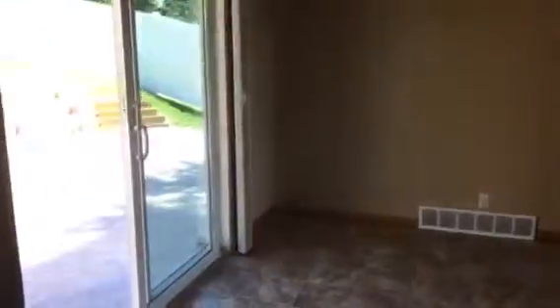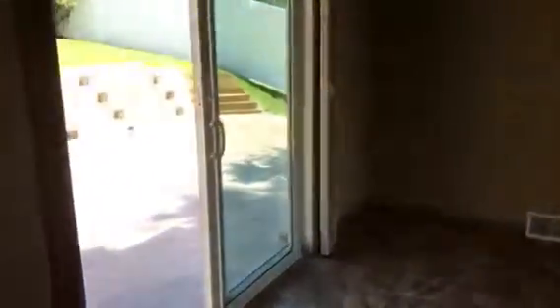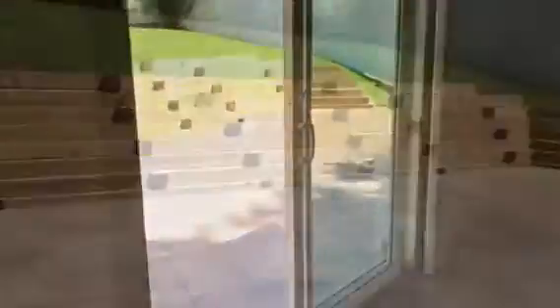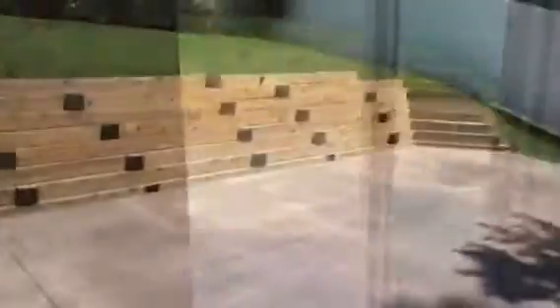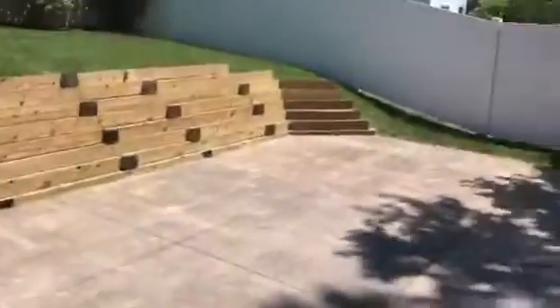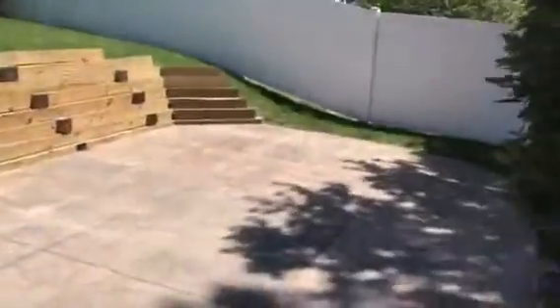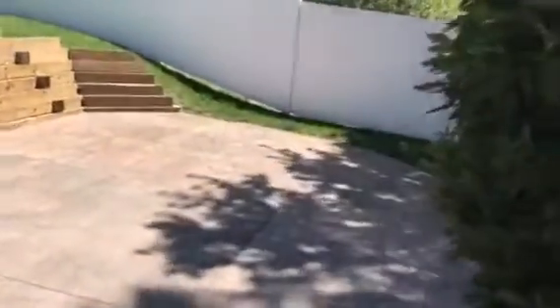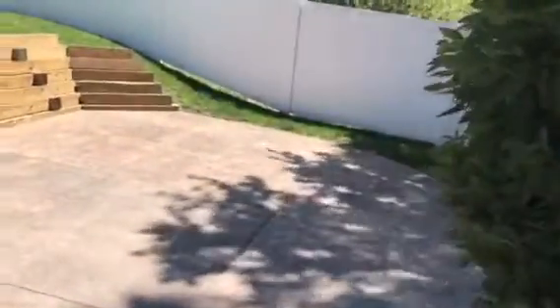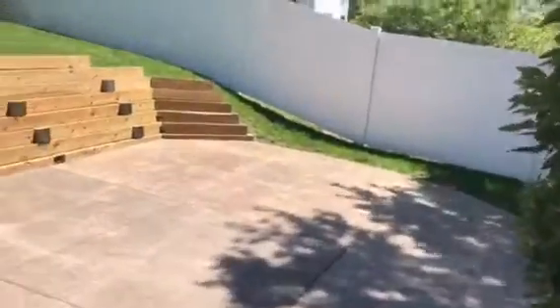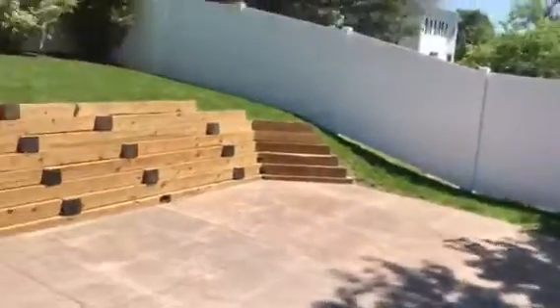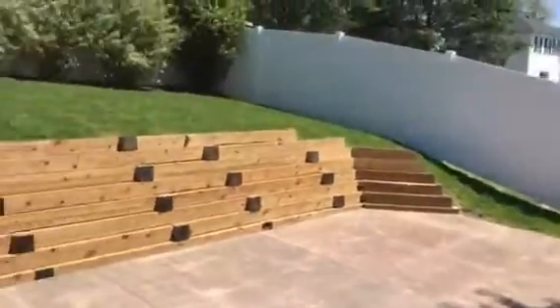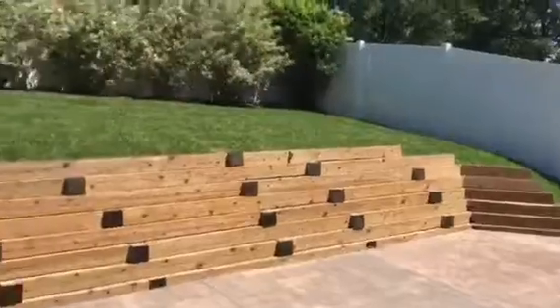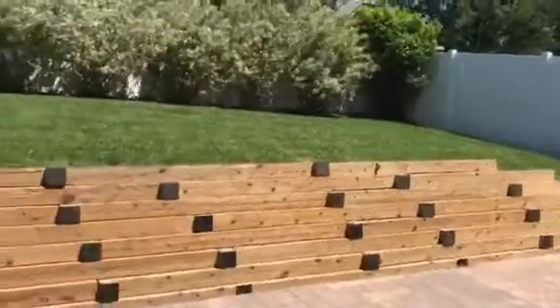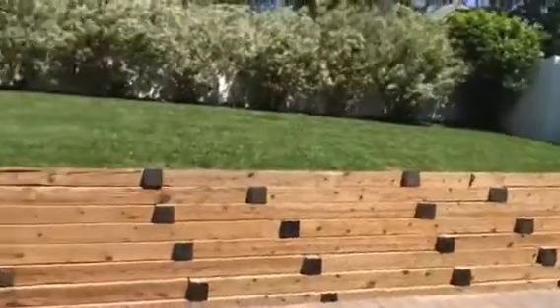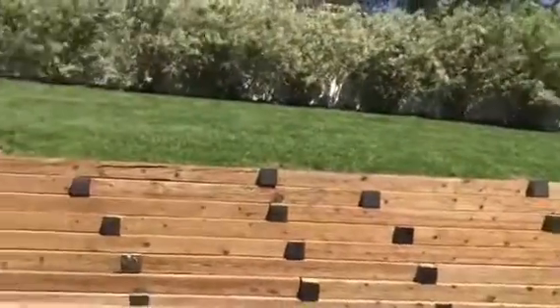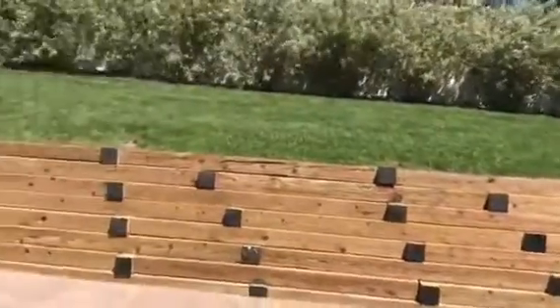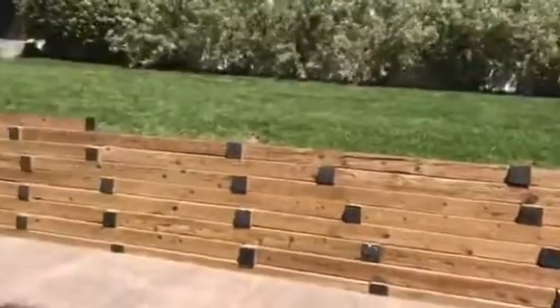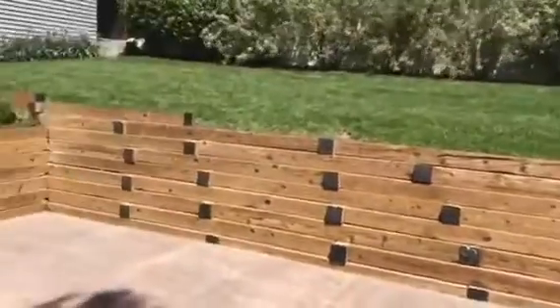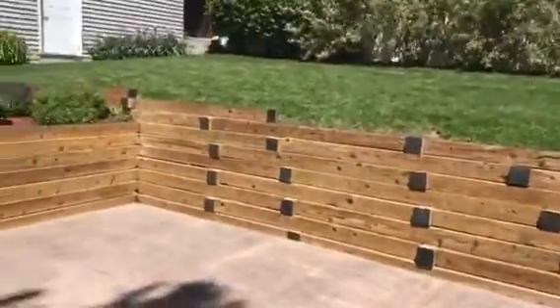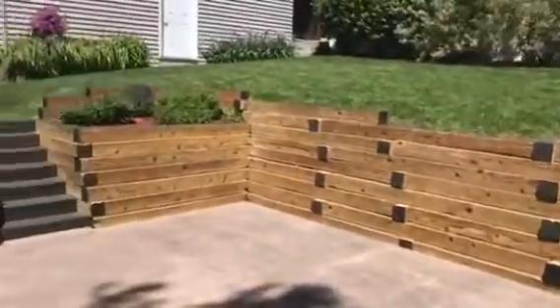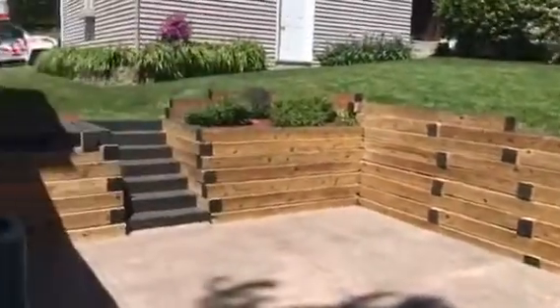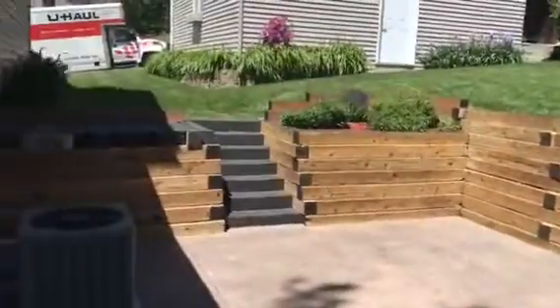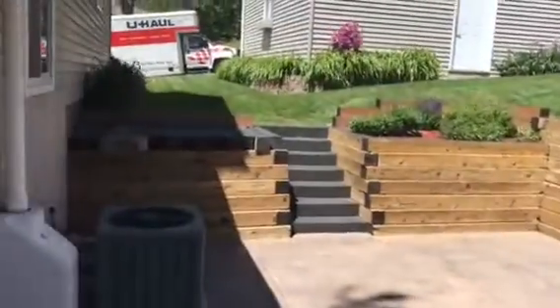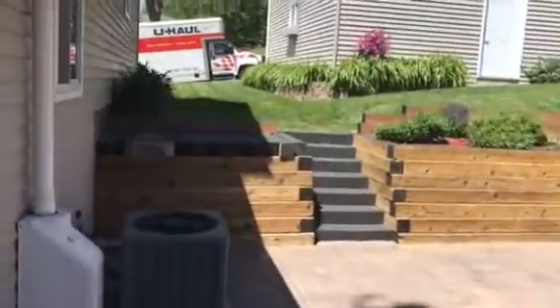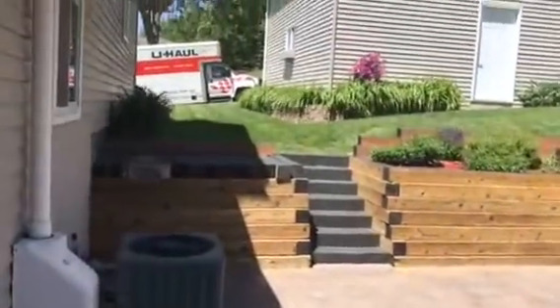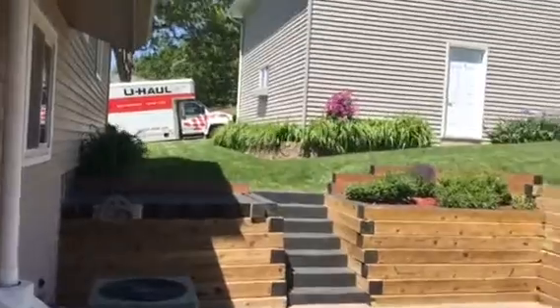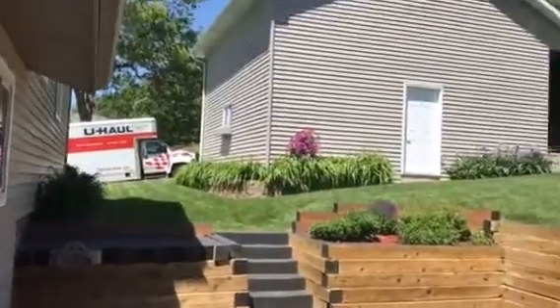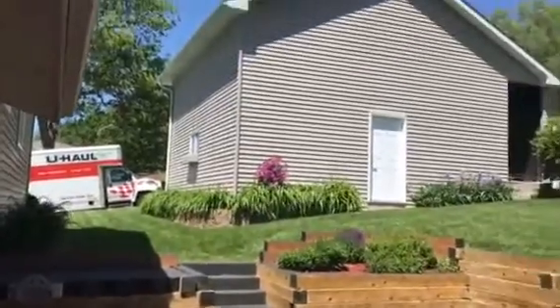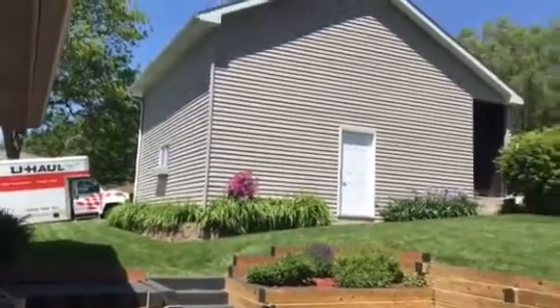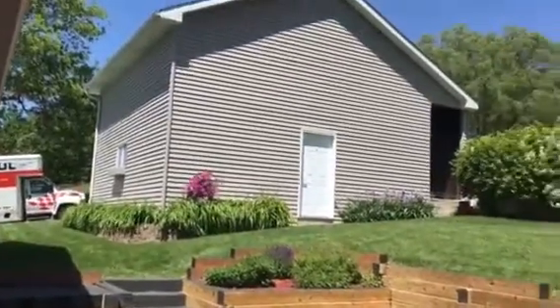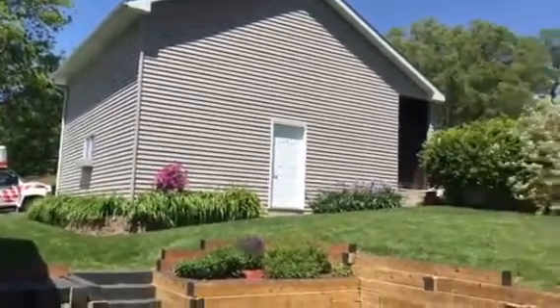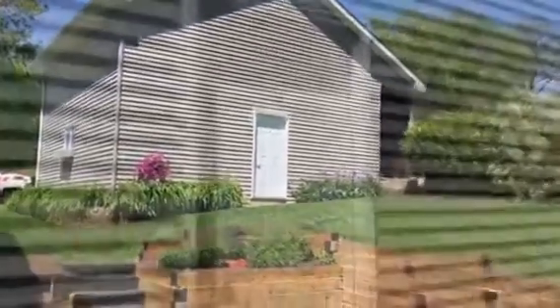To the outside. Here's our back patio. That's a retaining wall. Here's our moving van.